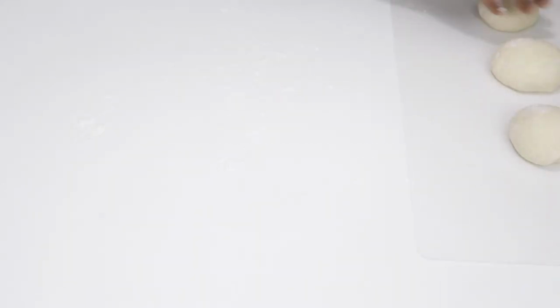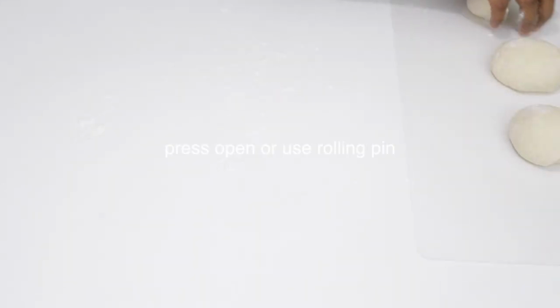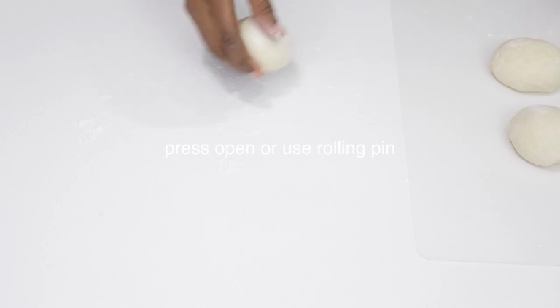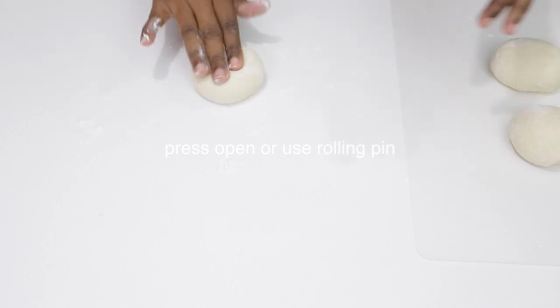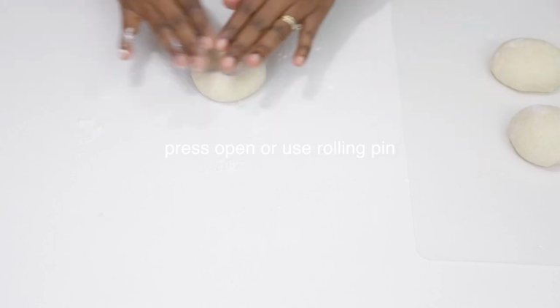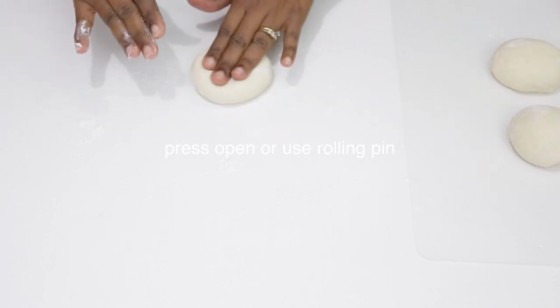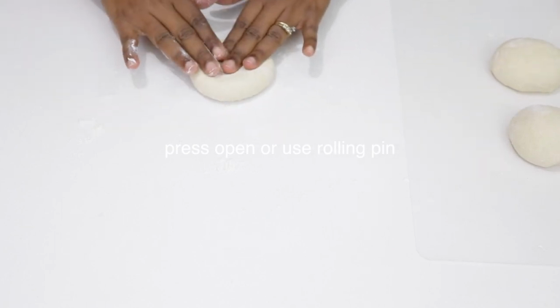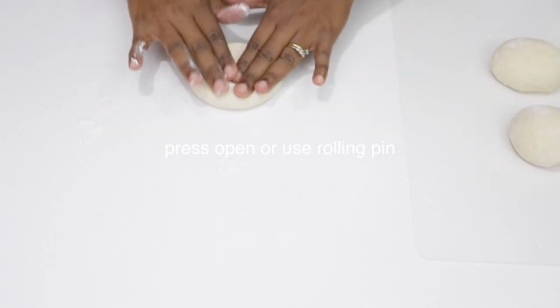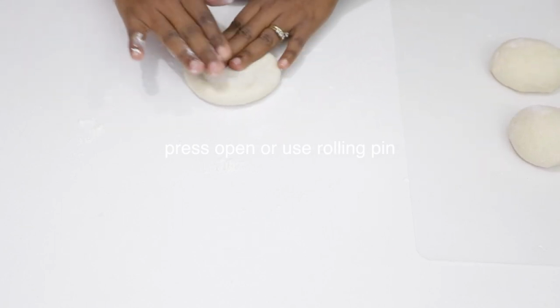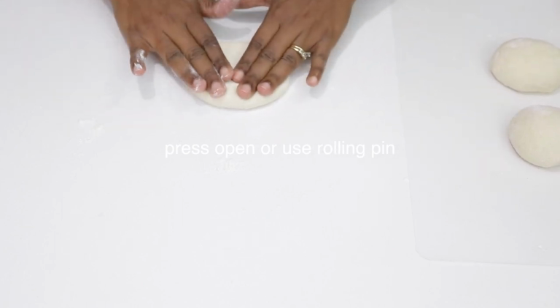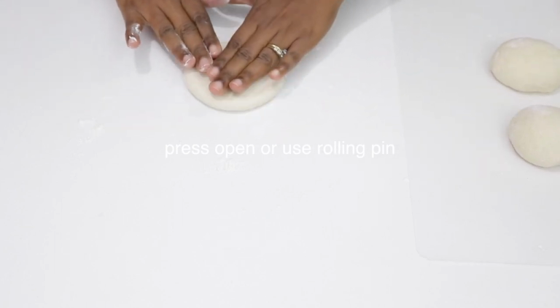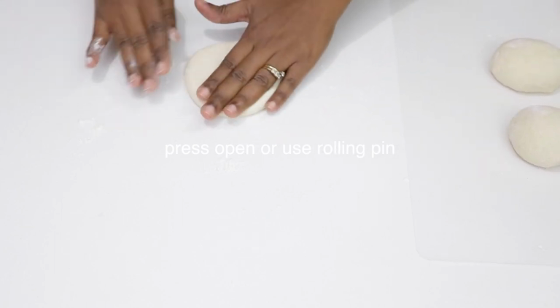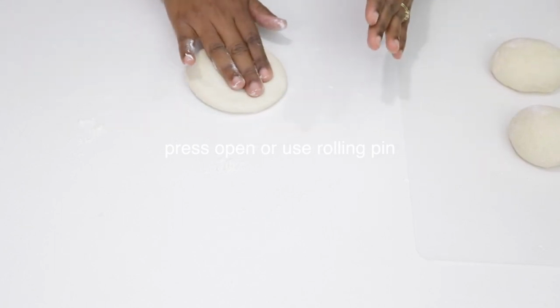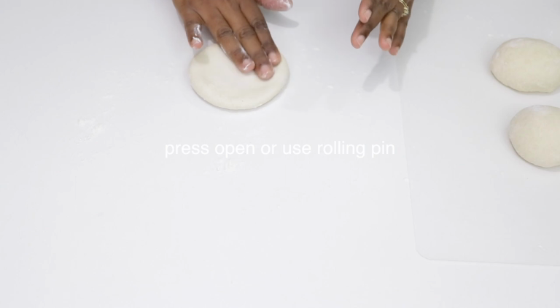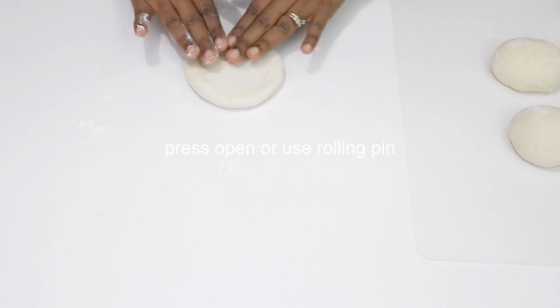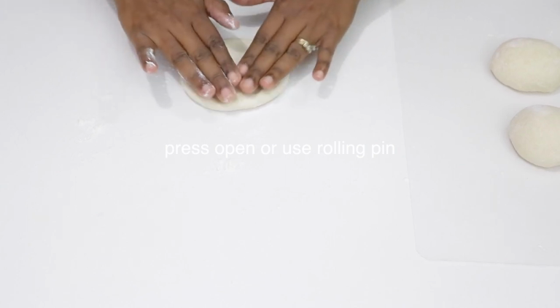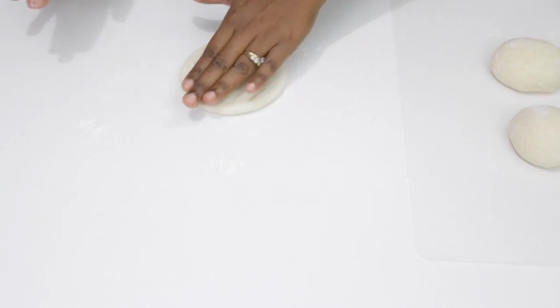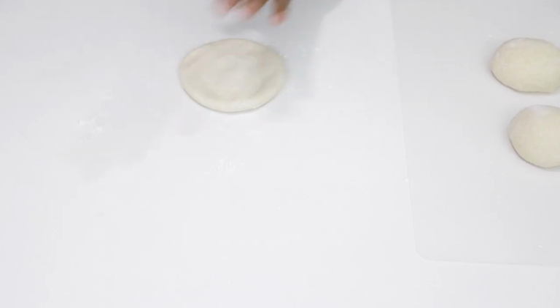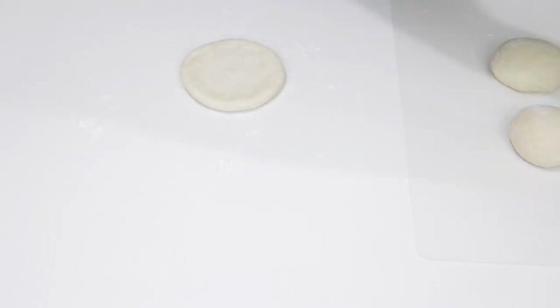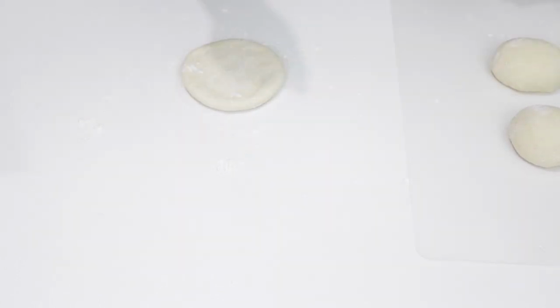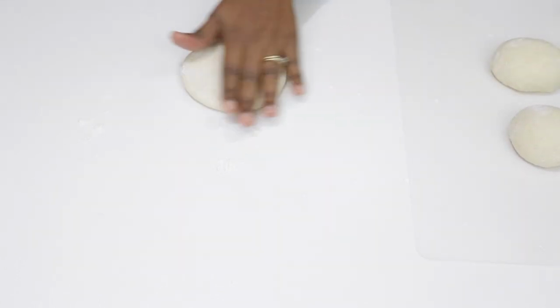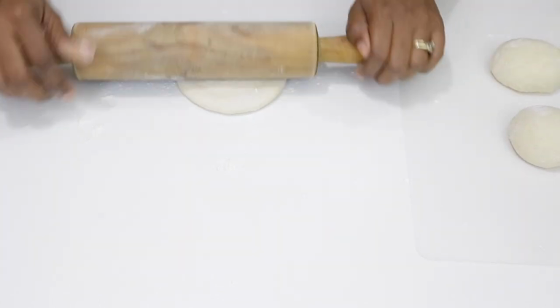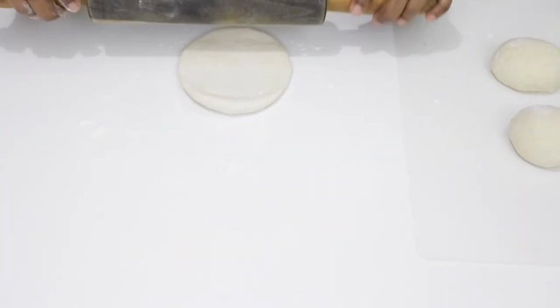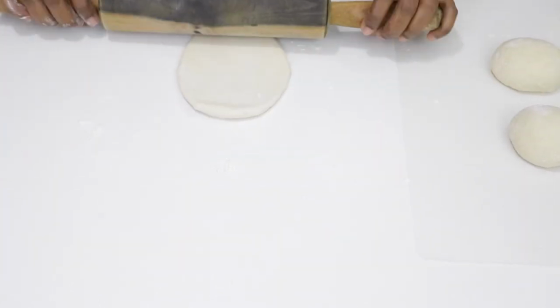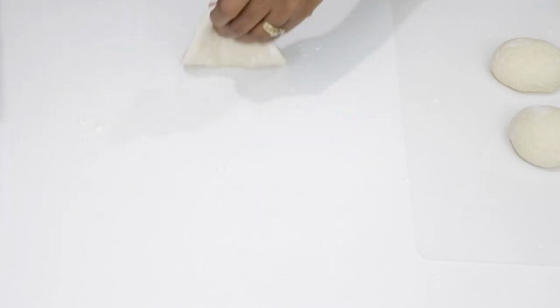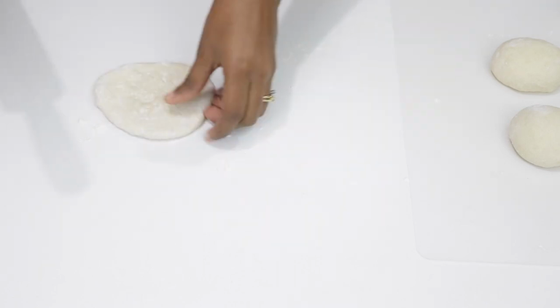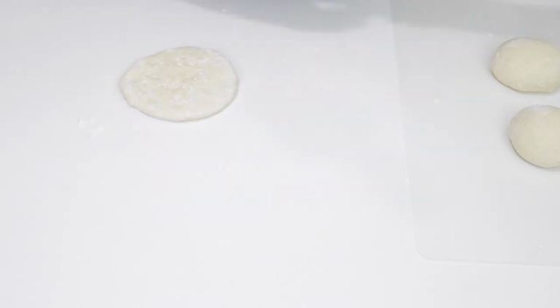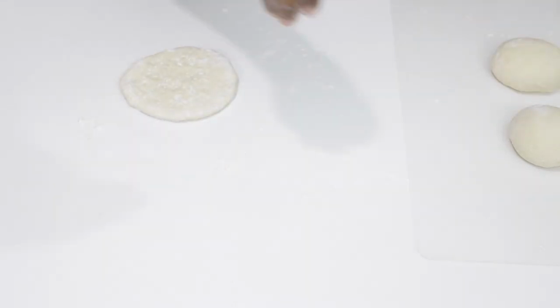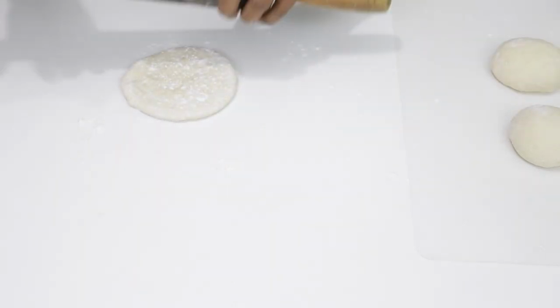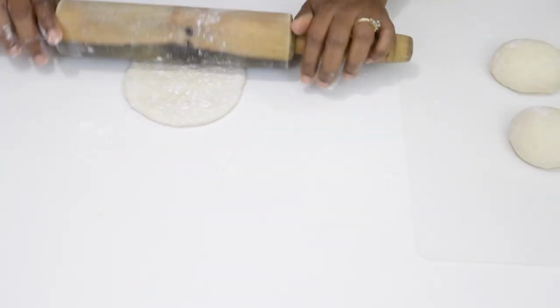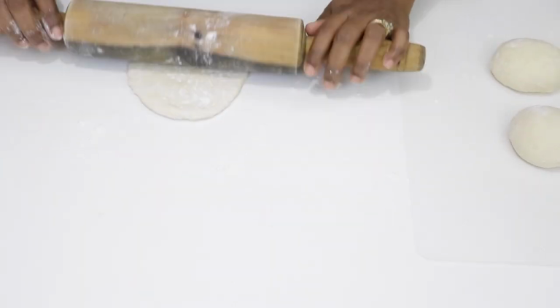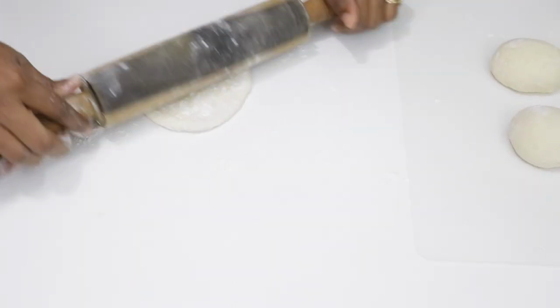Our dough is ready now to be rolled to form our bakes. If you like, you could press it open as I'm doing here — flour and press open using your hands, or as I prefer, to use my rolling pin.